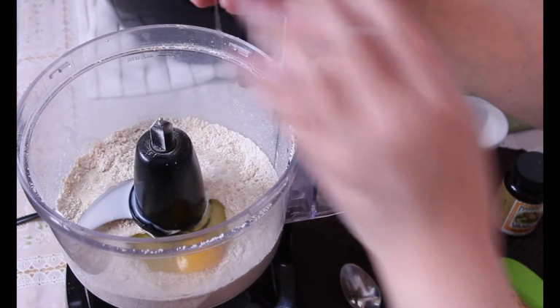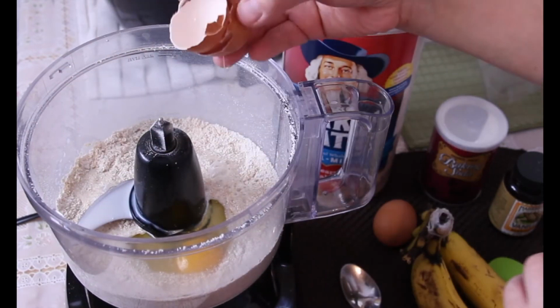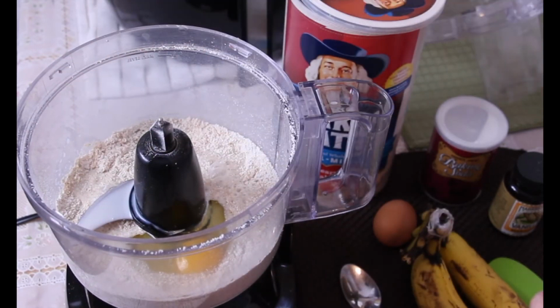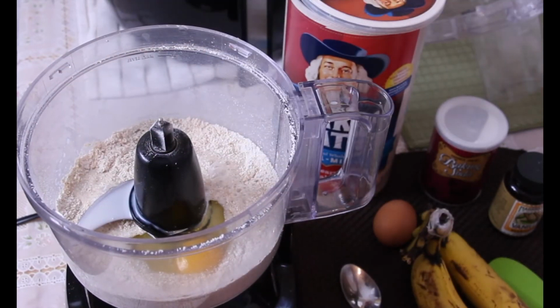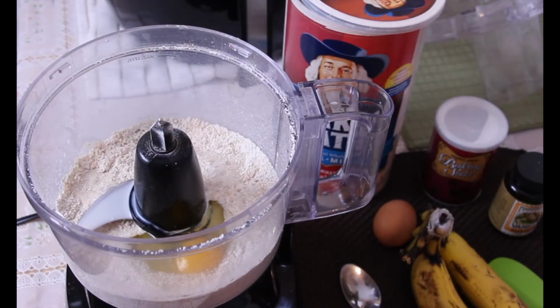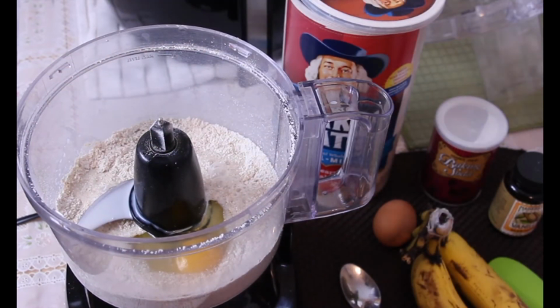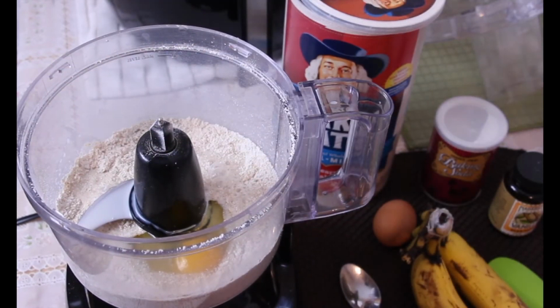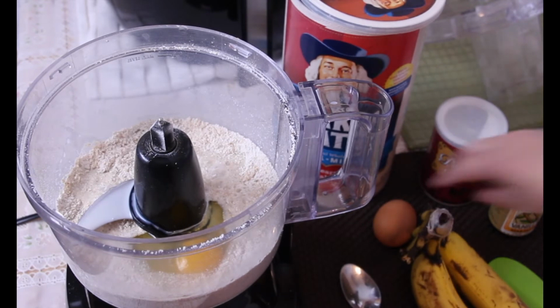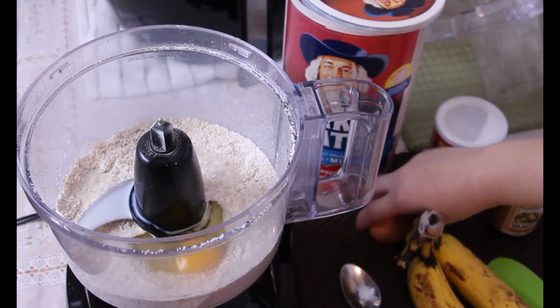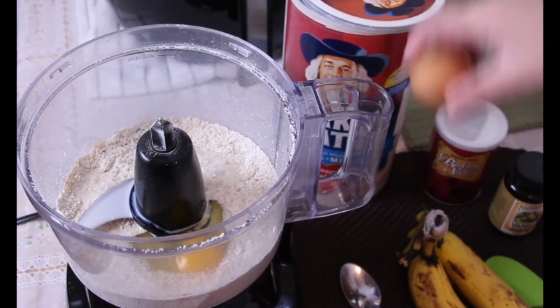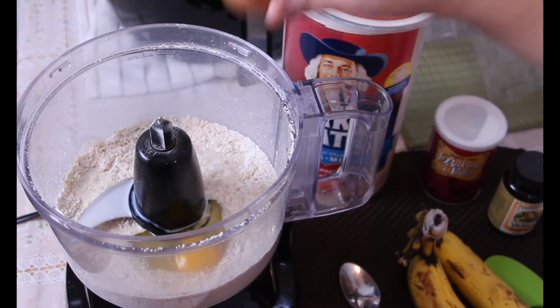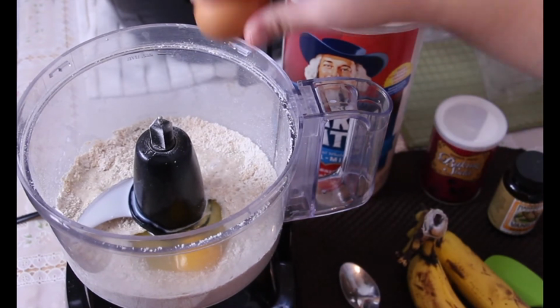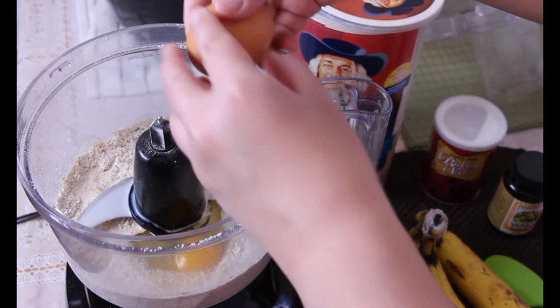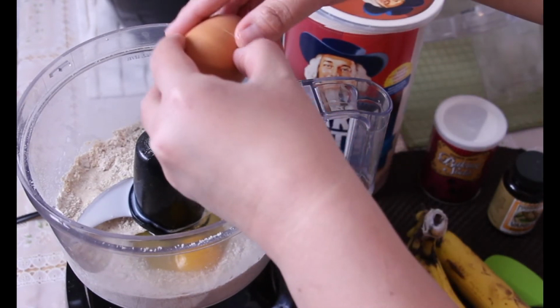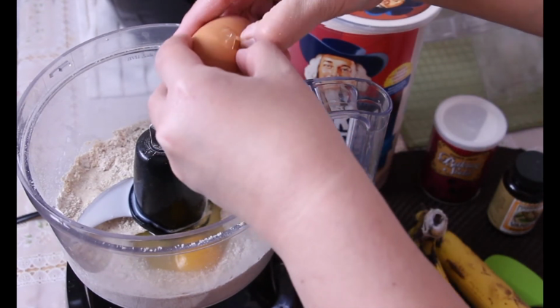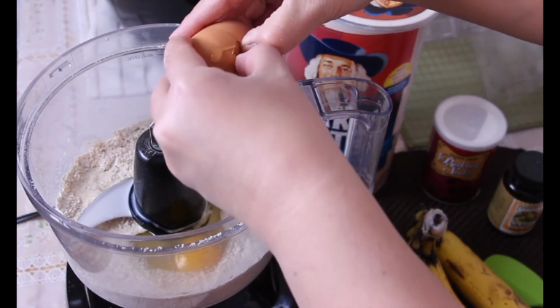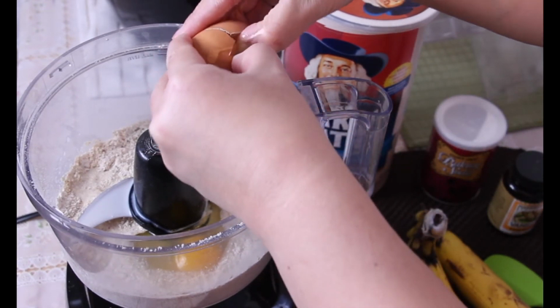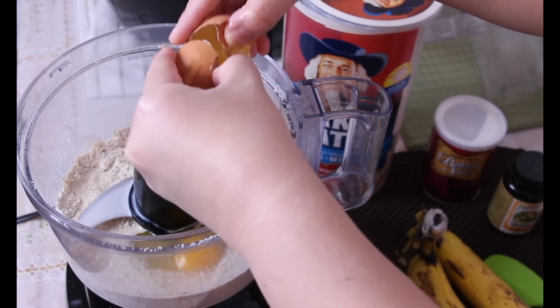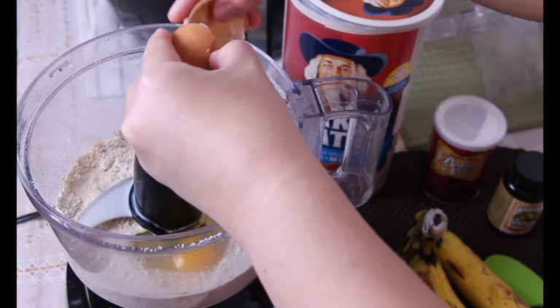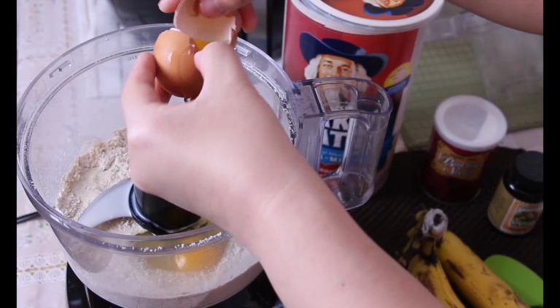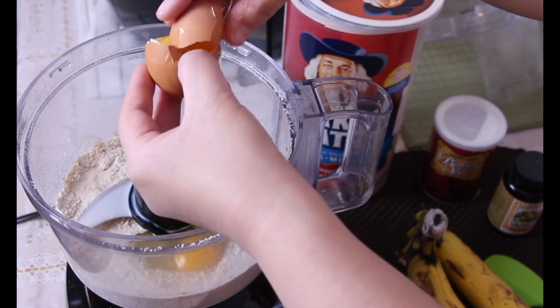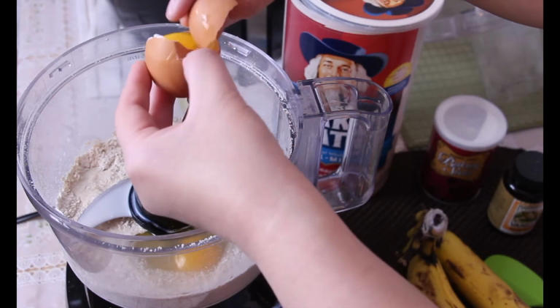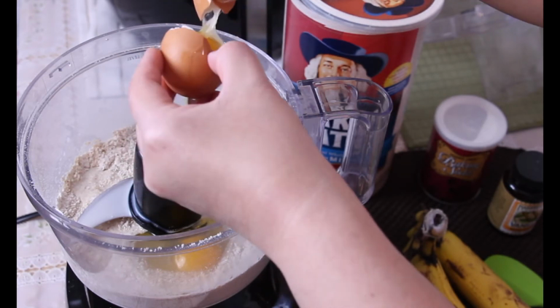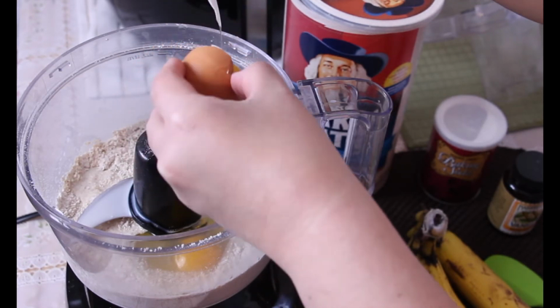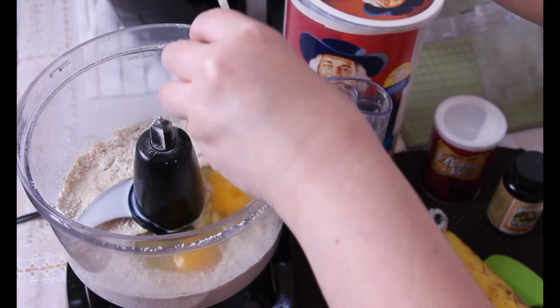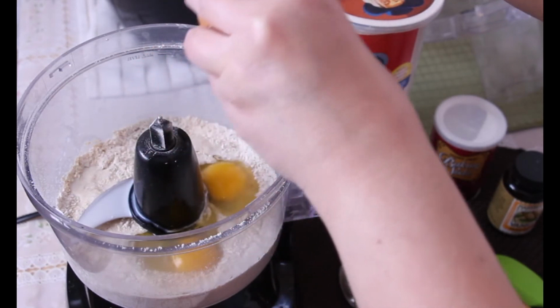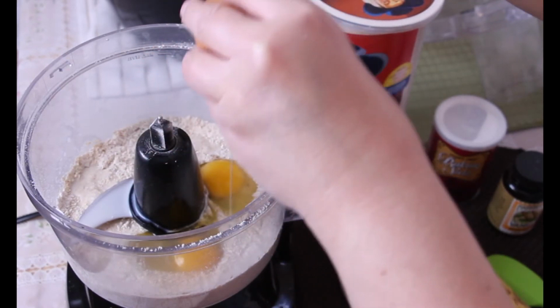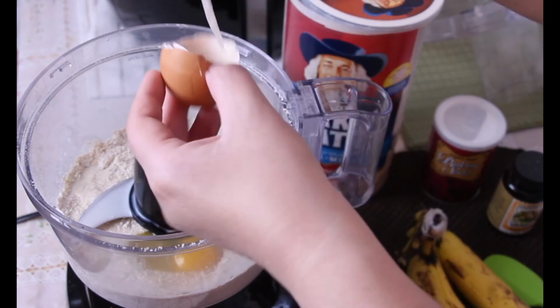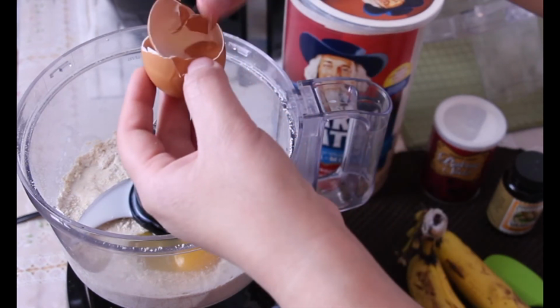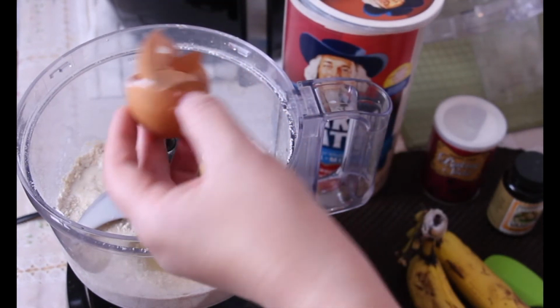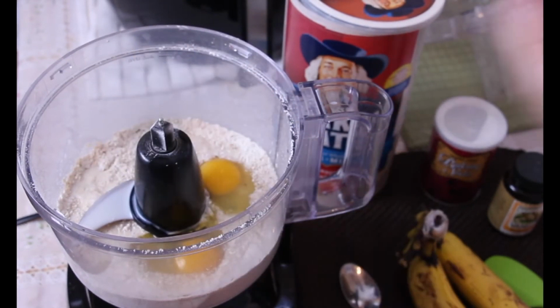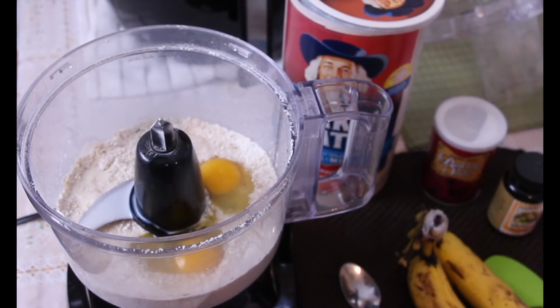I don't know why I buy oatmeal every year. I have an intention of wanting to eat healthier but I'm not a big fan of oatmeal. And I'm like, what am I gonna do with this big canister of oatmeal? So I decided I was gonna make a healthier version of banana oat pancakes.